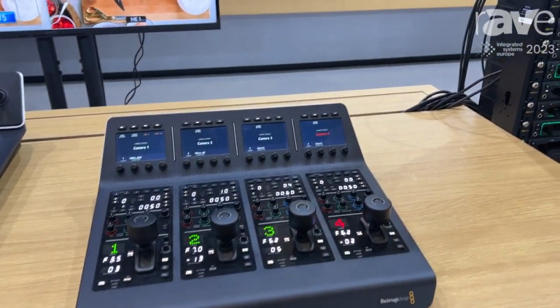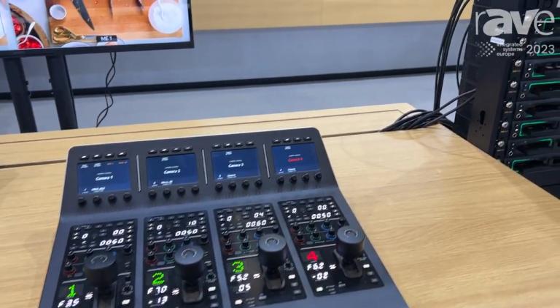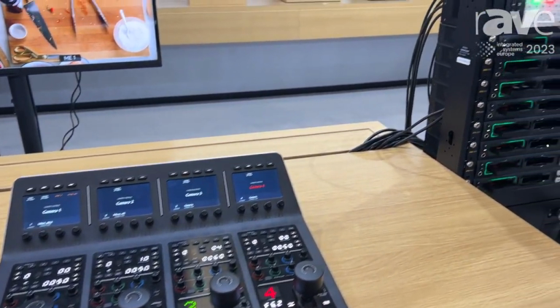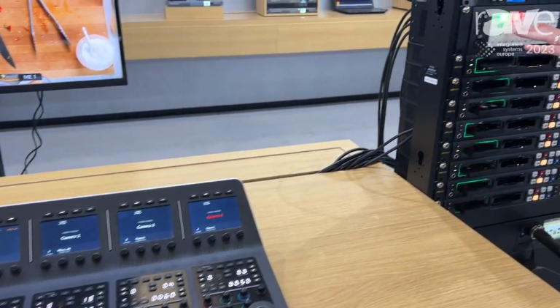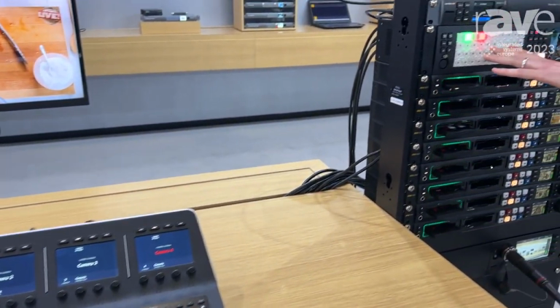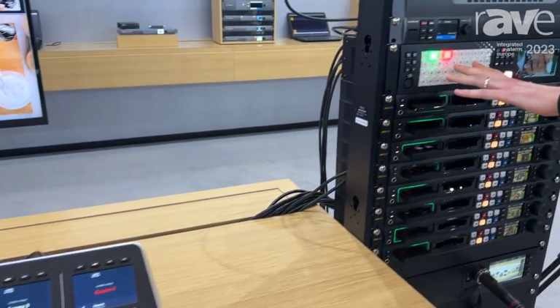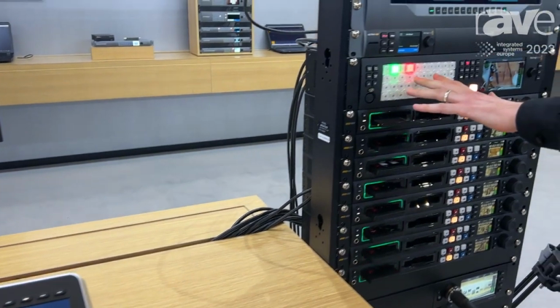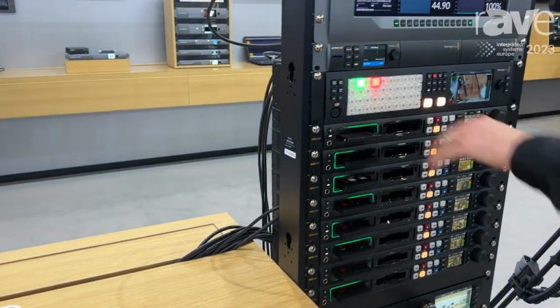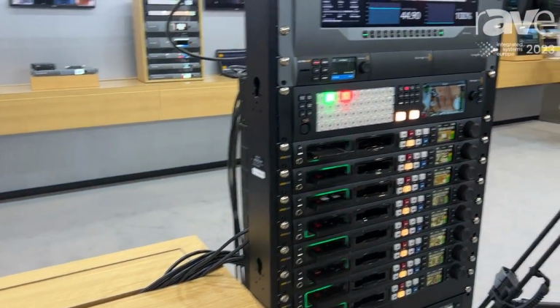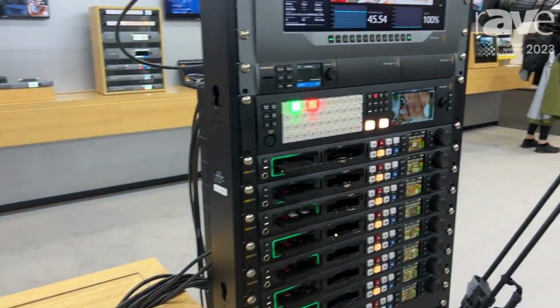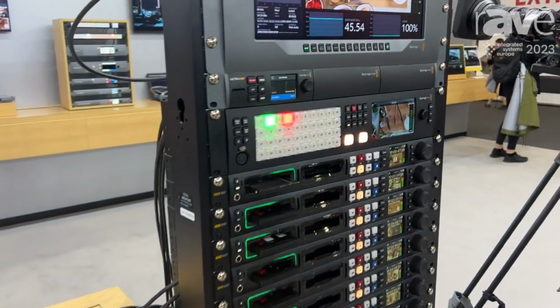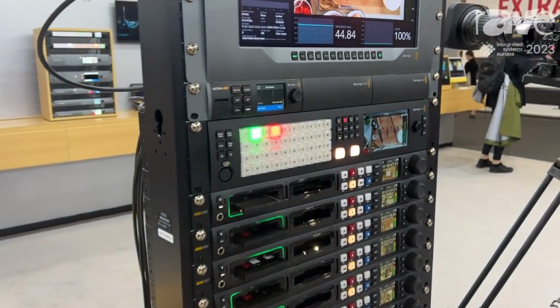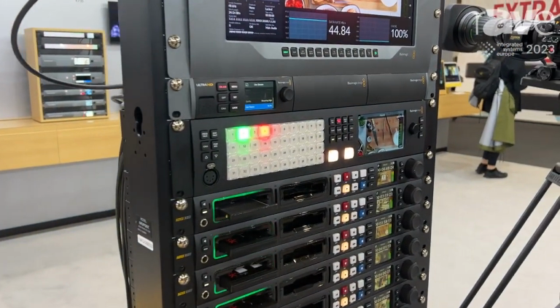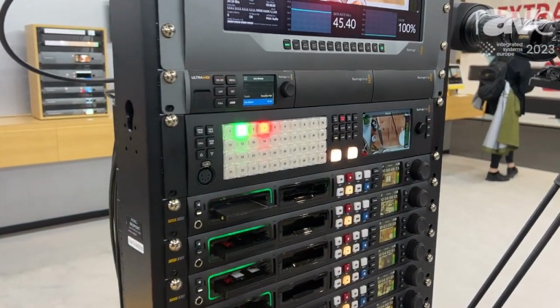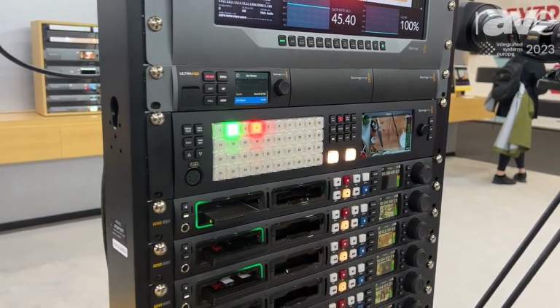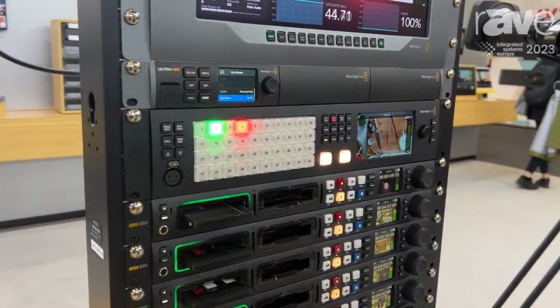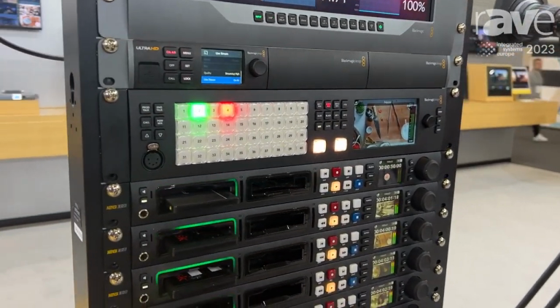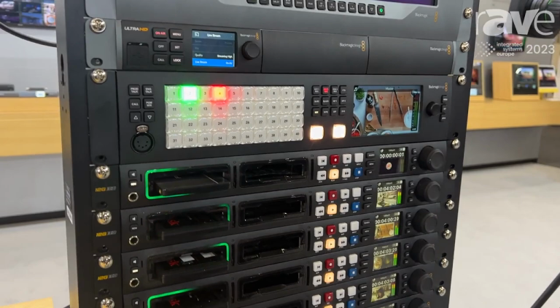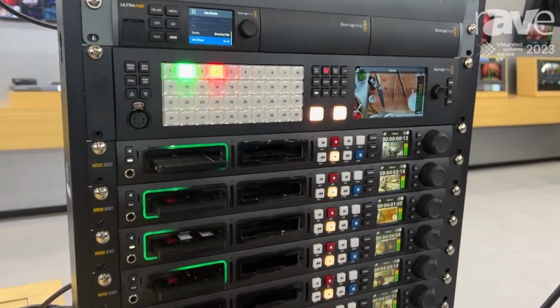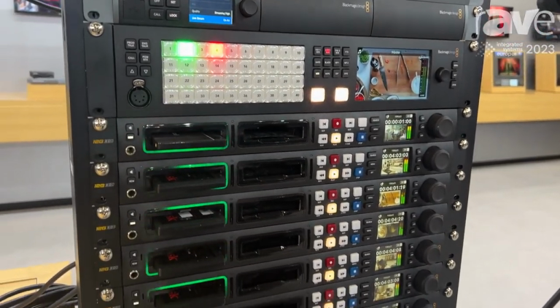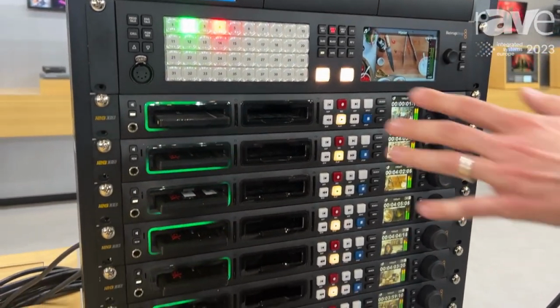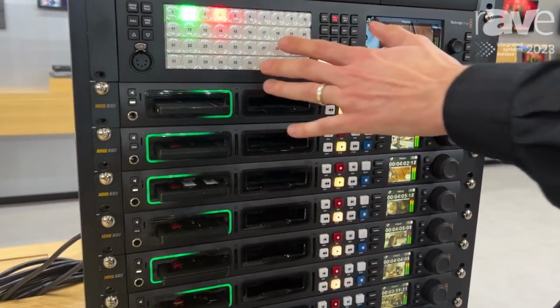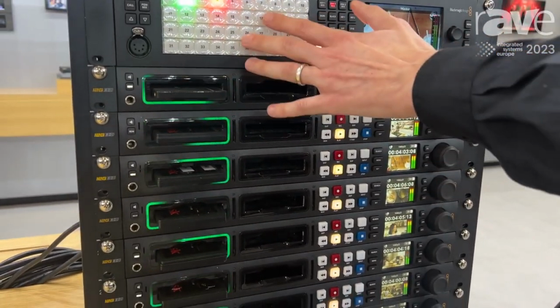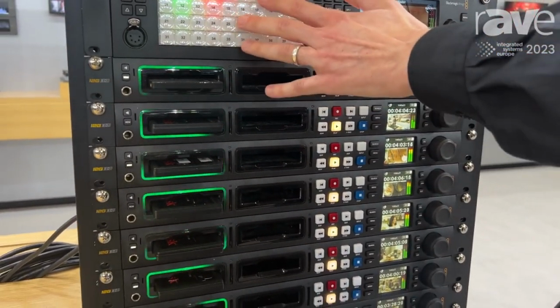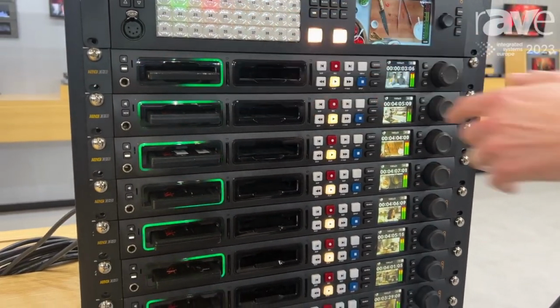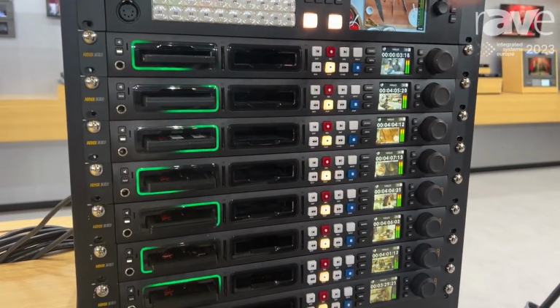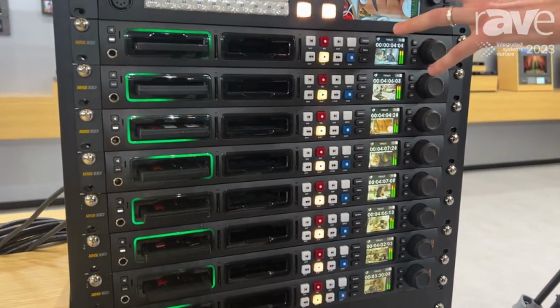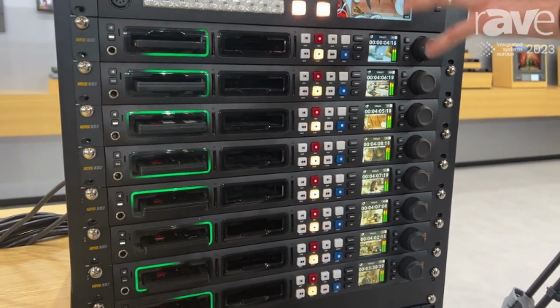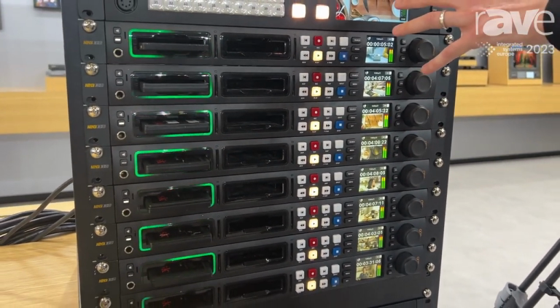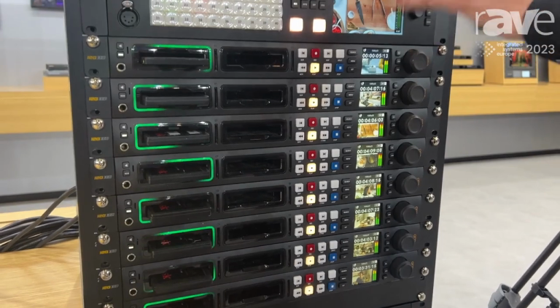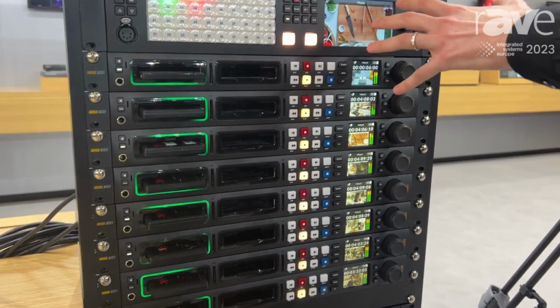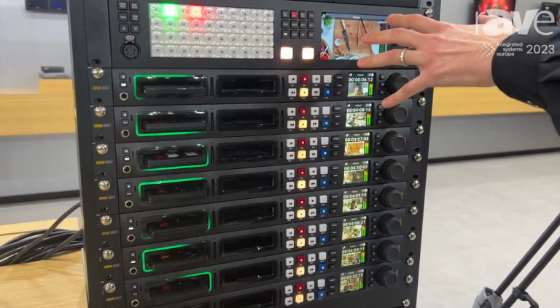Starting over here, we have the ATEM 4ME HD. This is a 40-input switcher with 24 outputs, and as you can see, you have a push button interface on the front and a lovely large confidence monitor on the right-hand side.